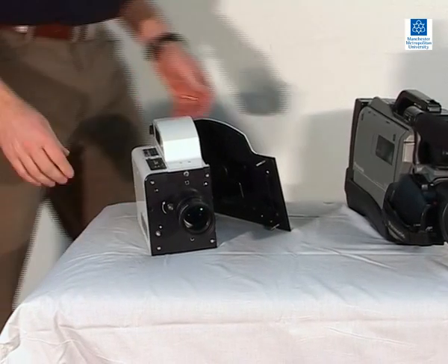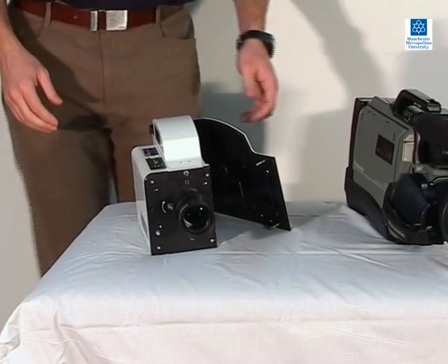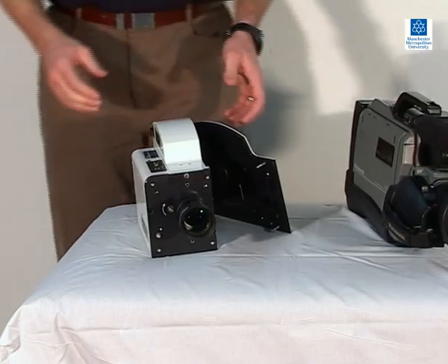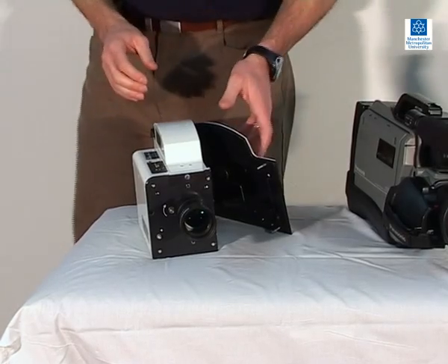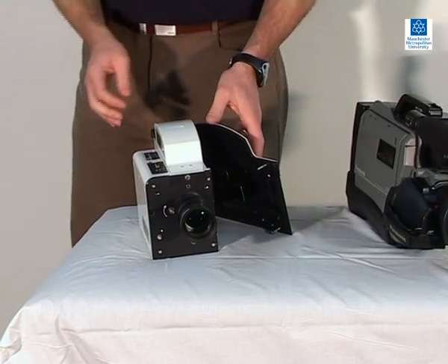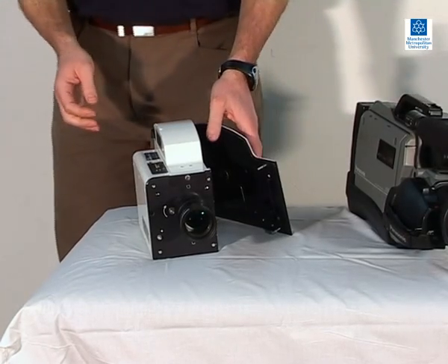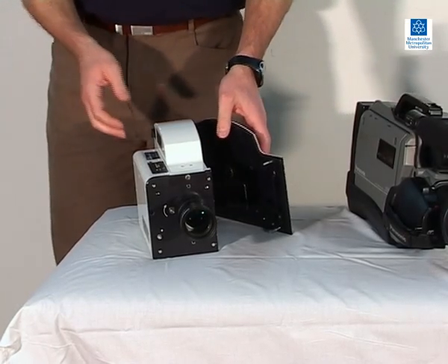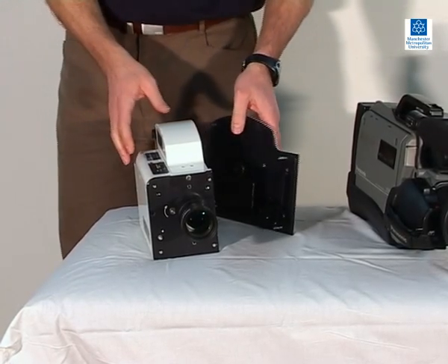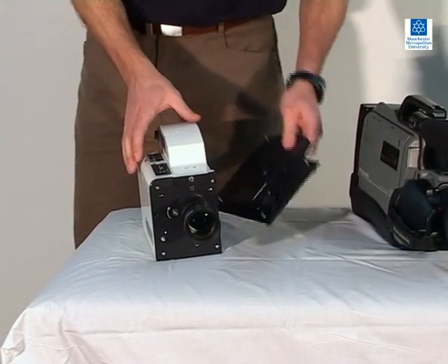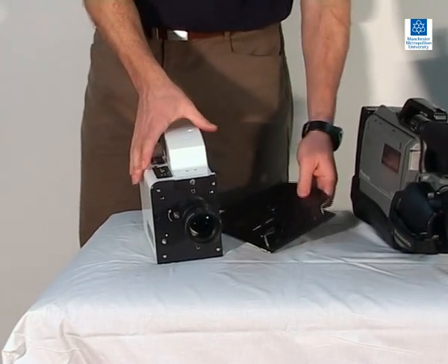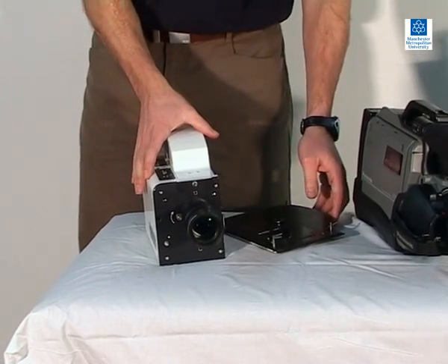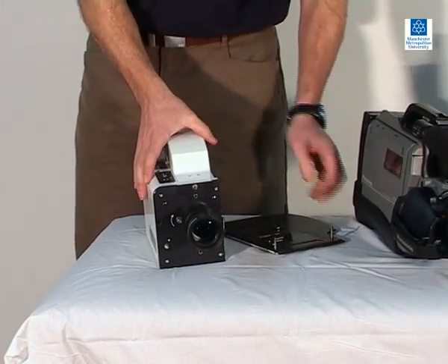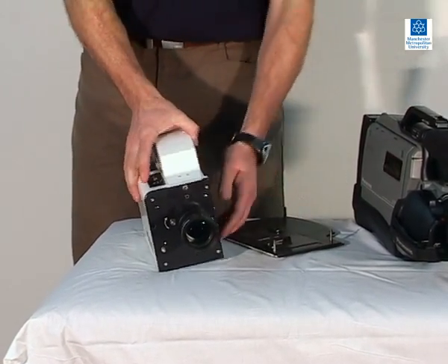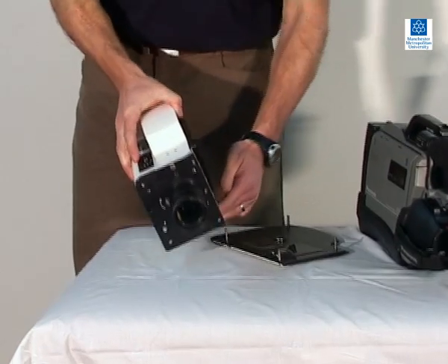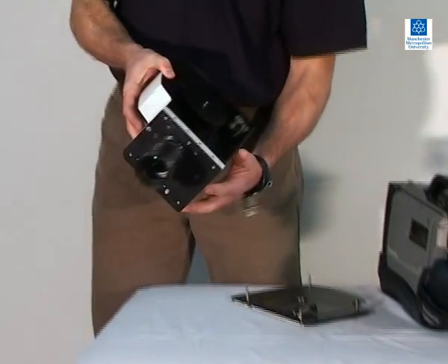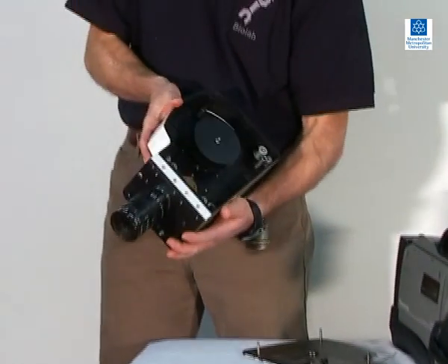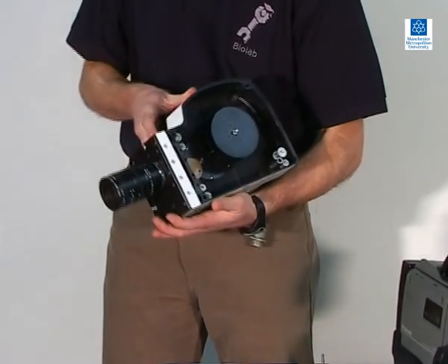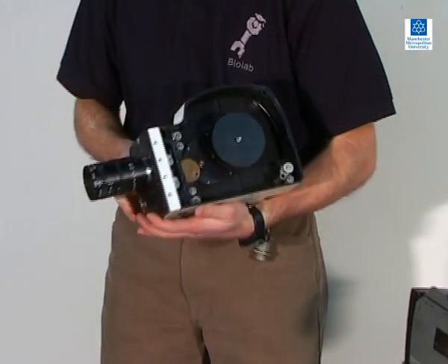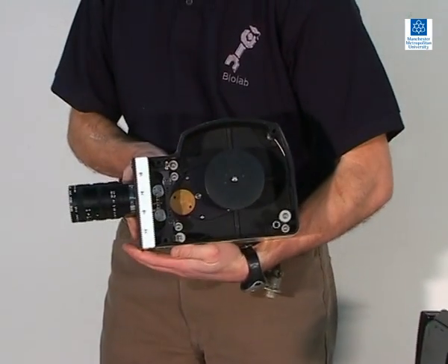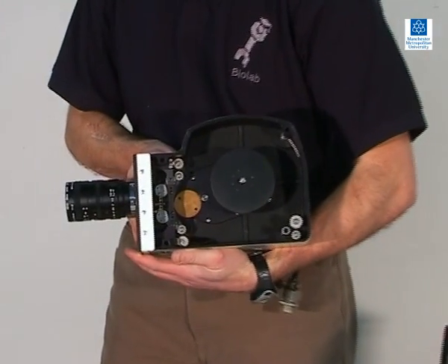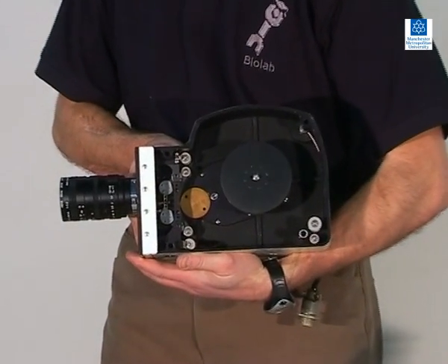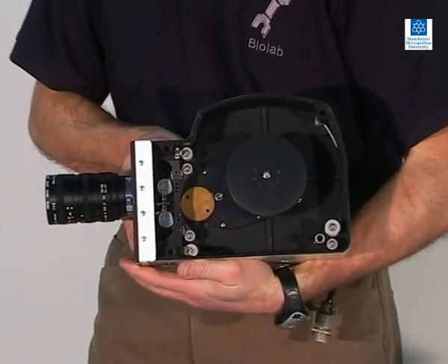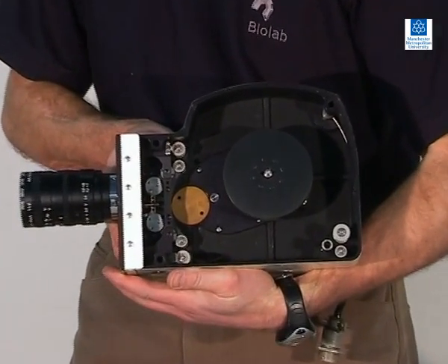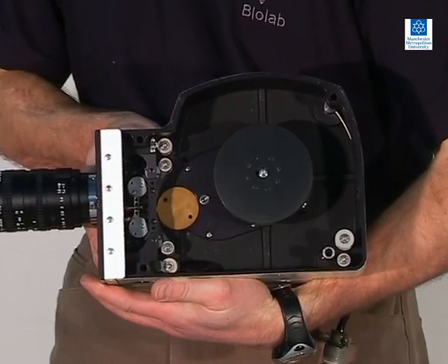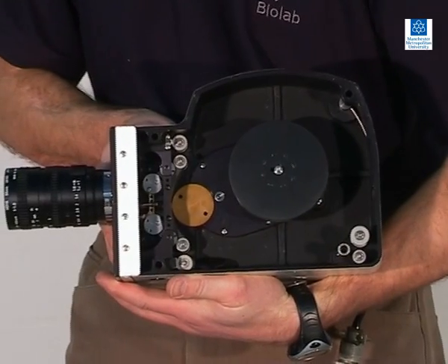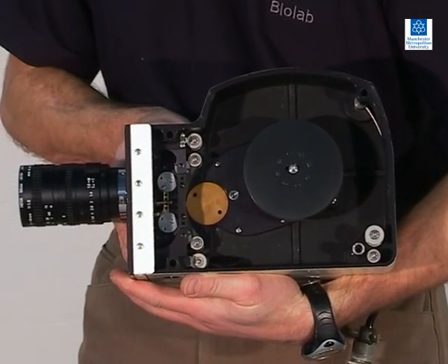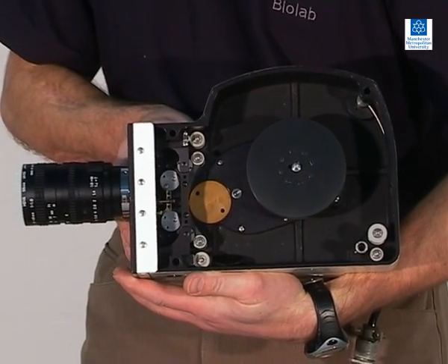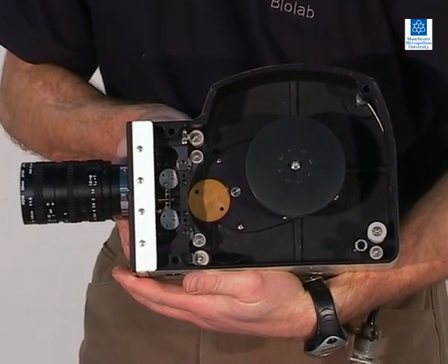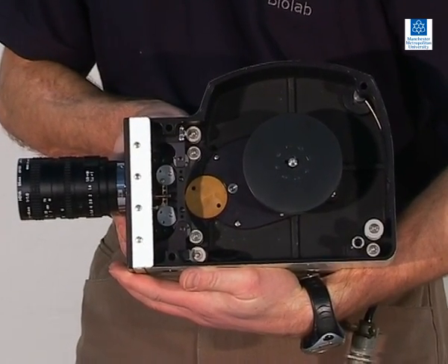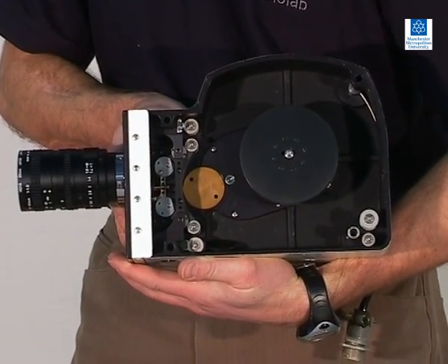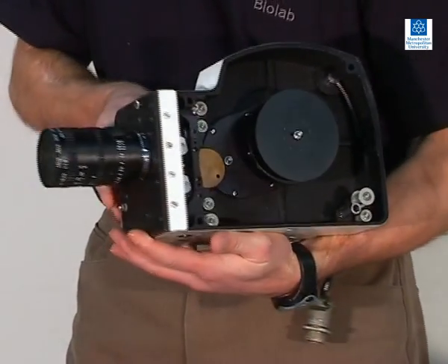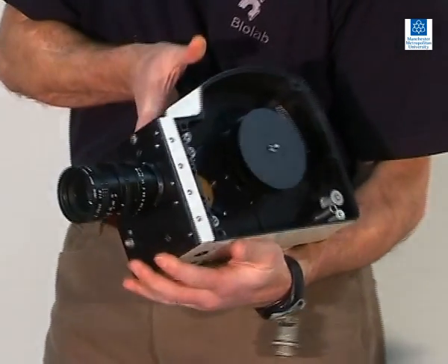This is an example of a cine camera, which records images onto cine film rather than videotape. Frame rates are usually adjustable up to 500 frames per second. Lenses on cine cameras are interchangeable, and the quality of images recorded onto cine film can be excellent.